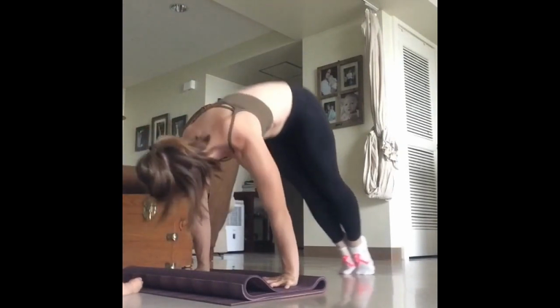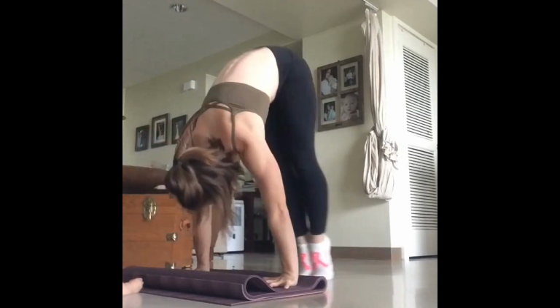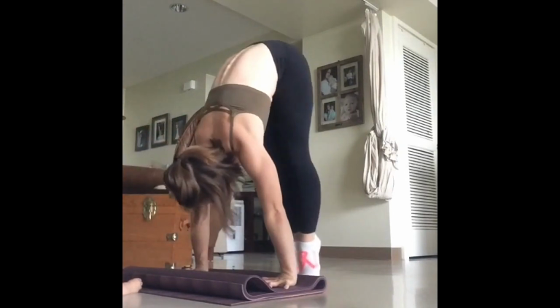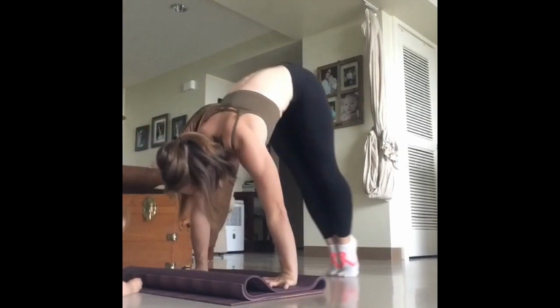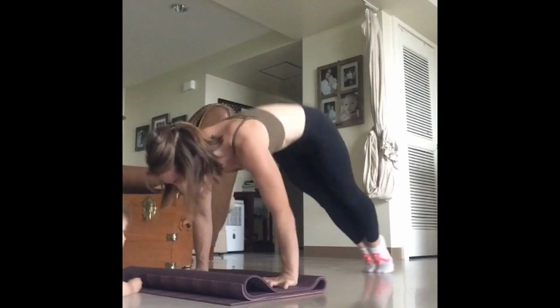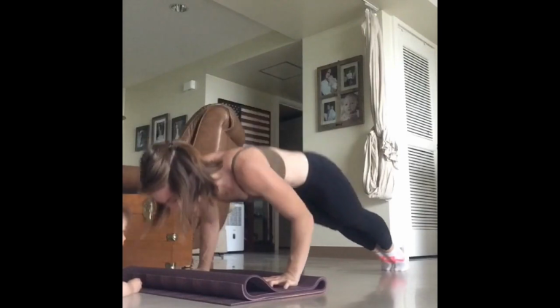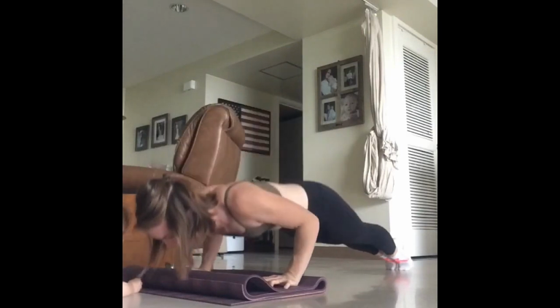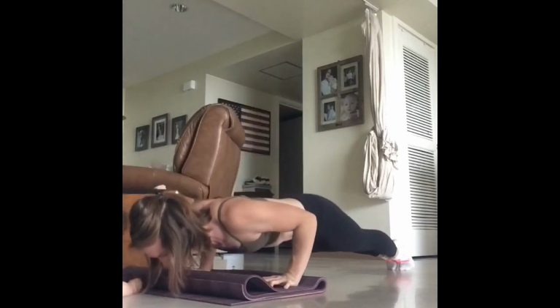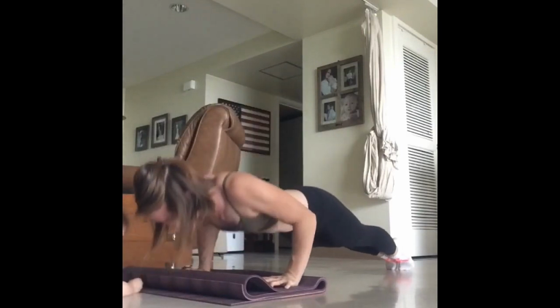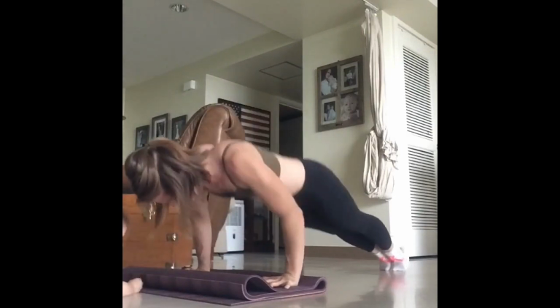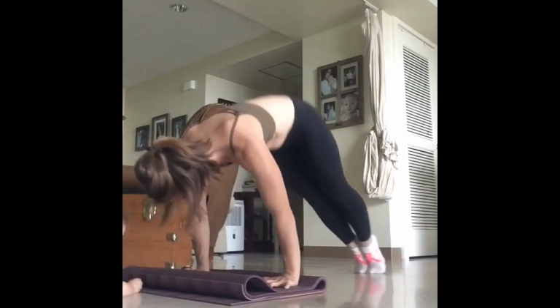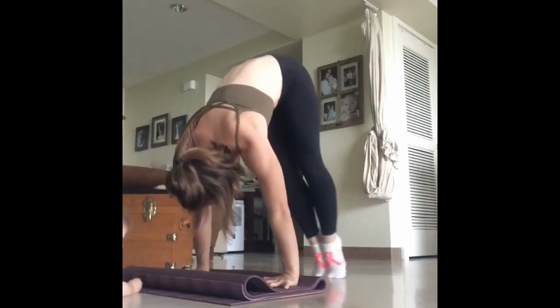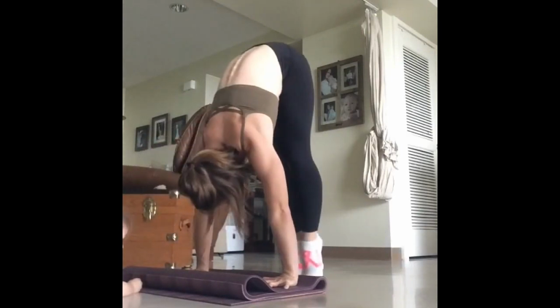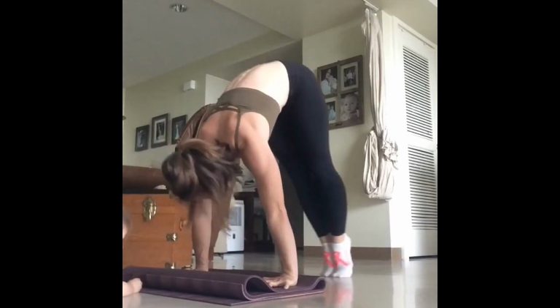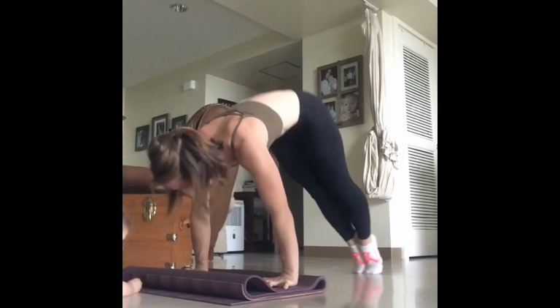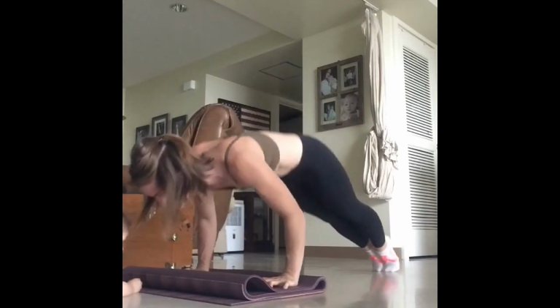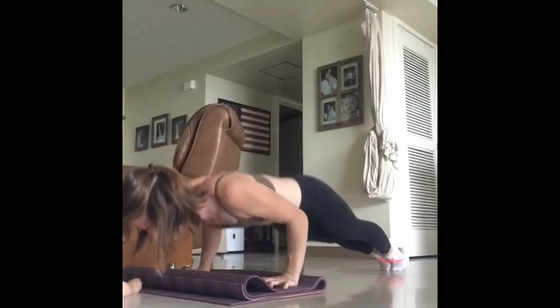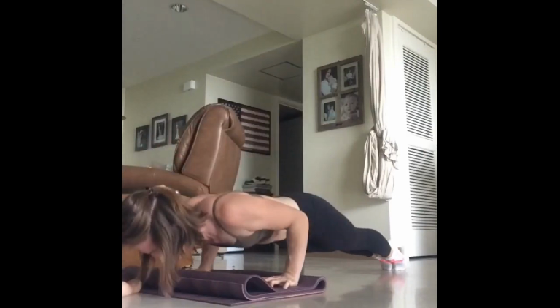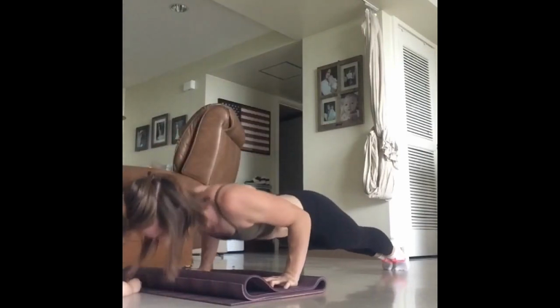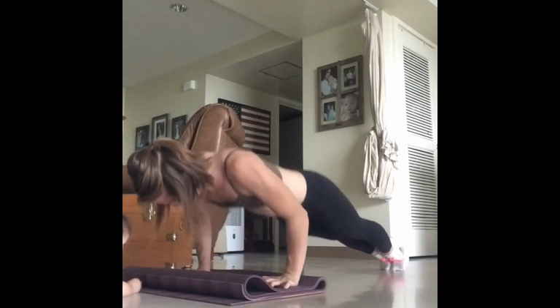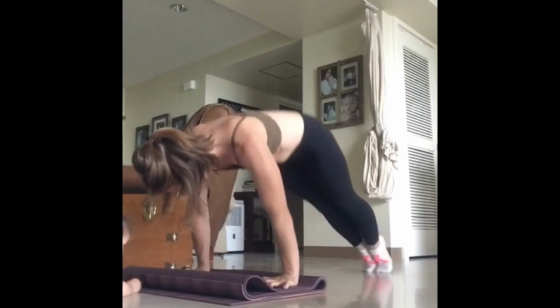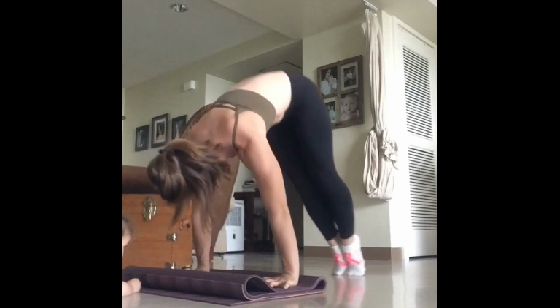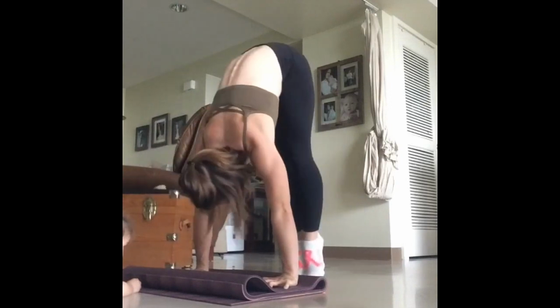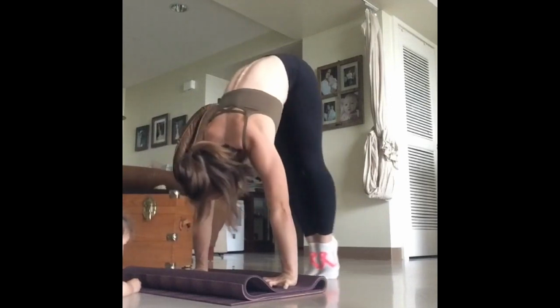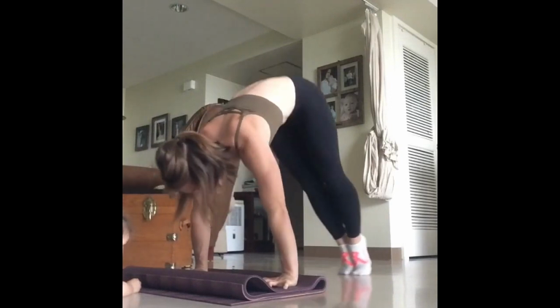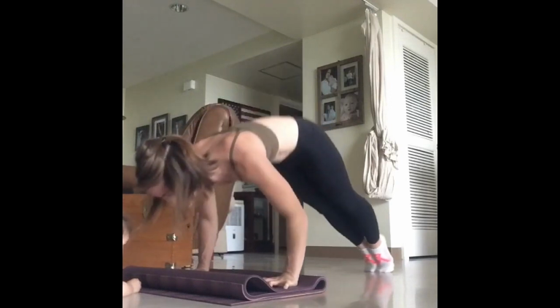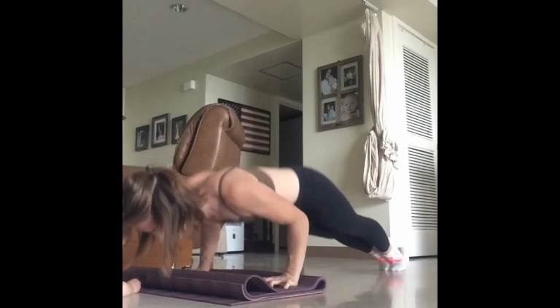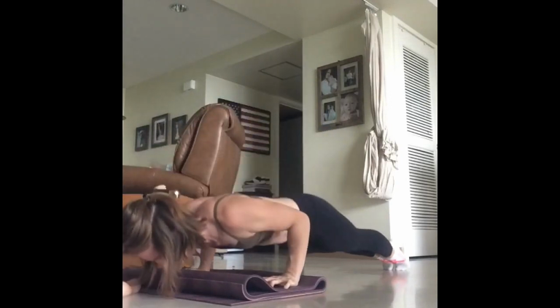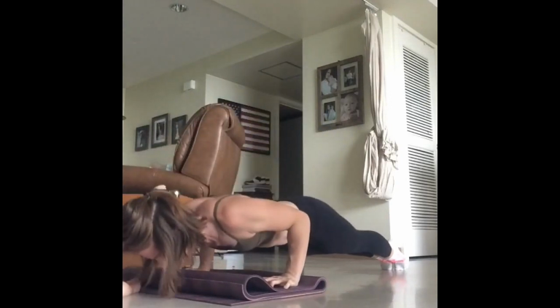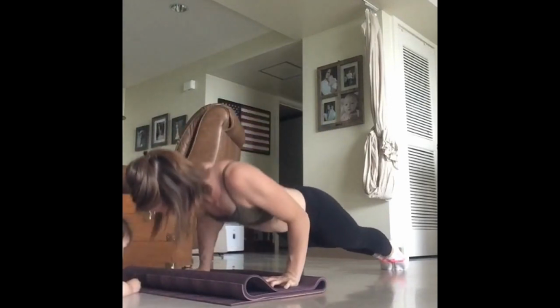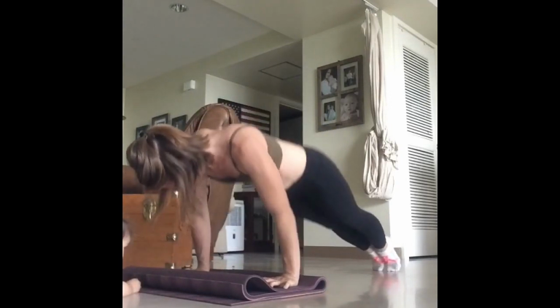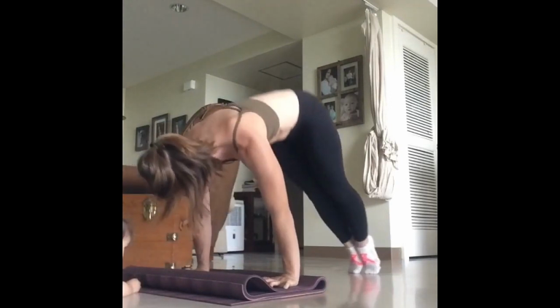Repeat these steps five to ten times. I like to include these drills into my practice after I've warmed up or in the middle of my Surya Namaskar A's and B's.